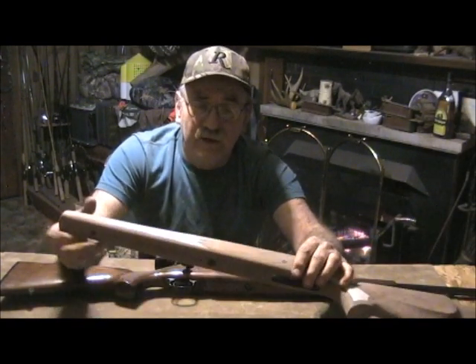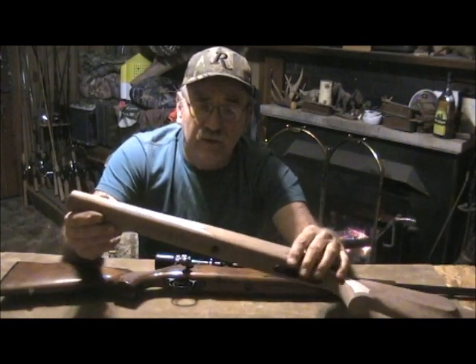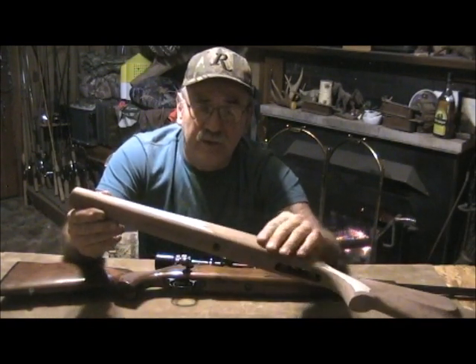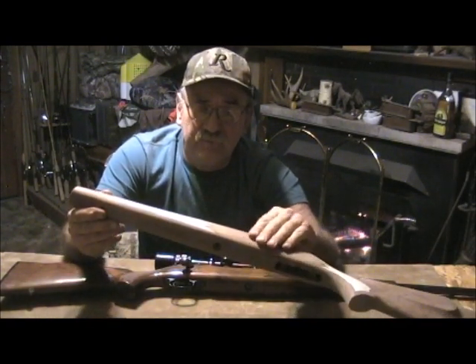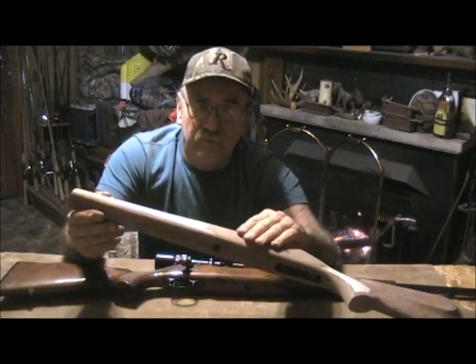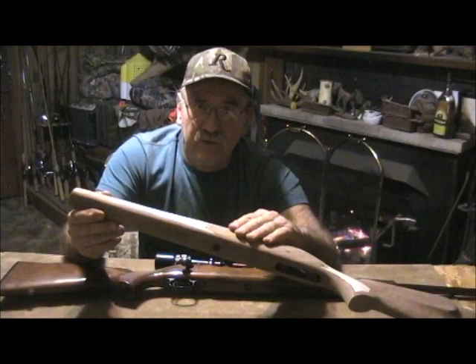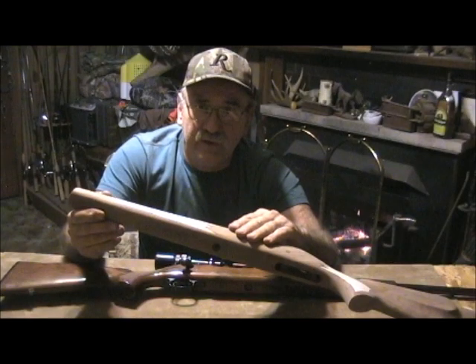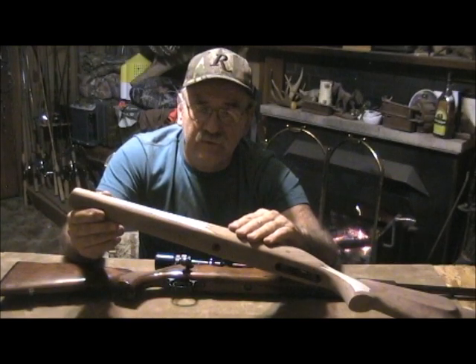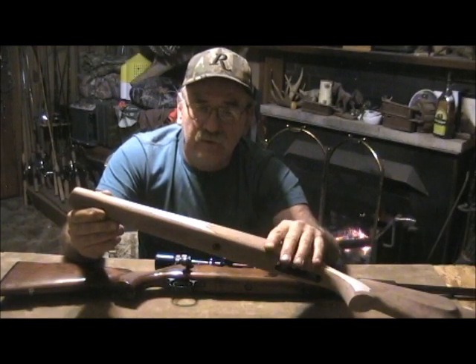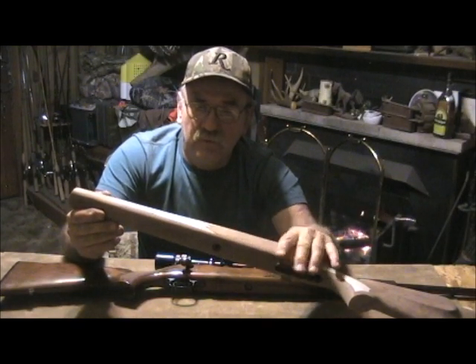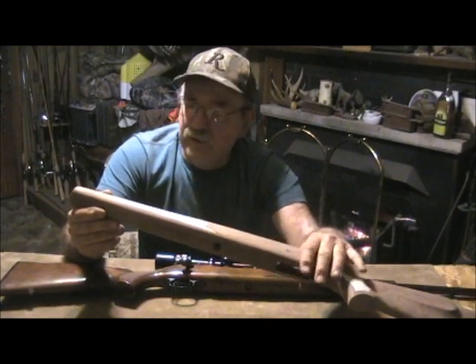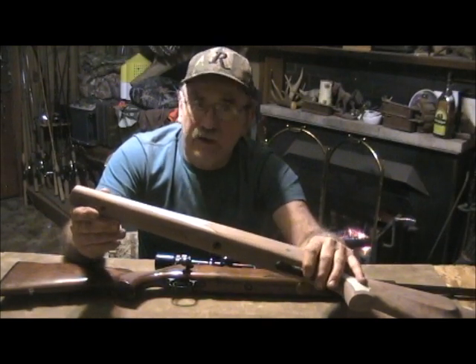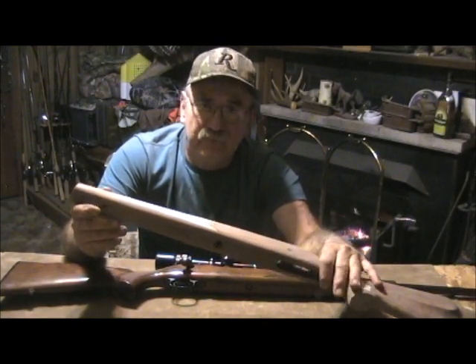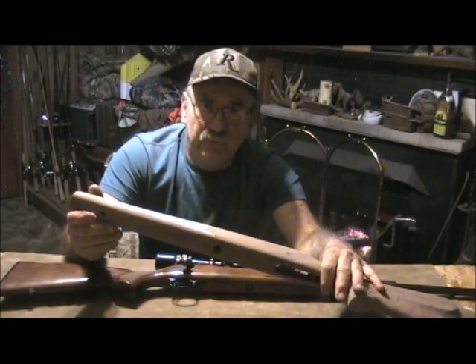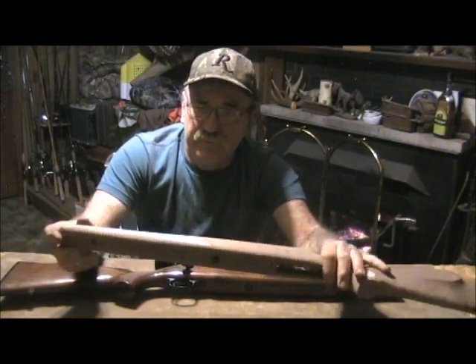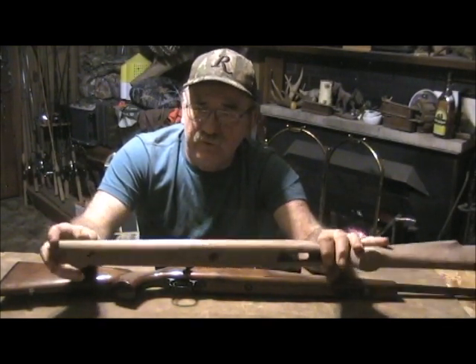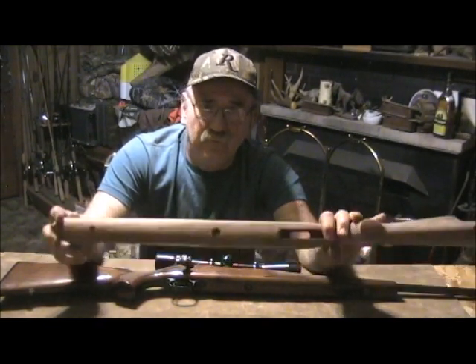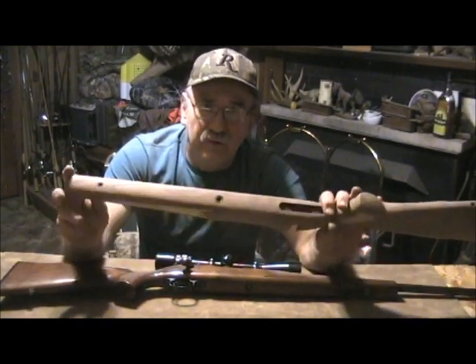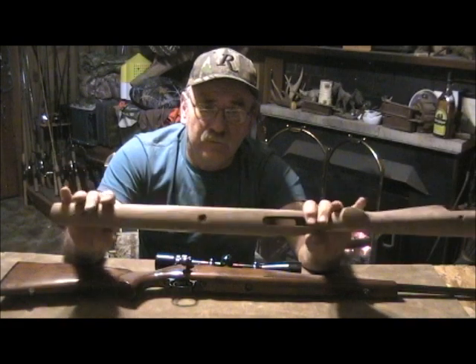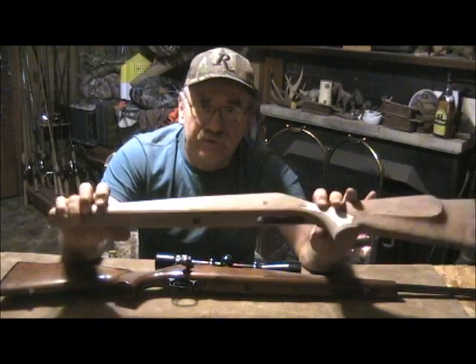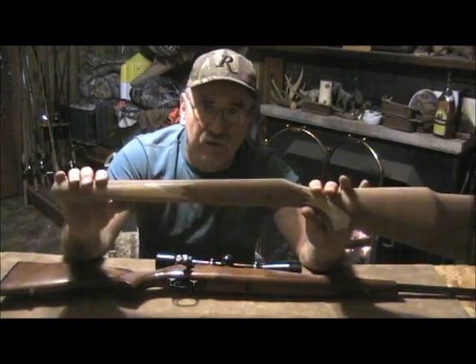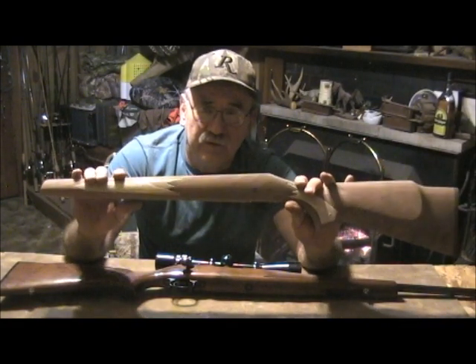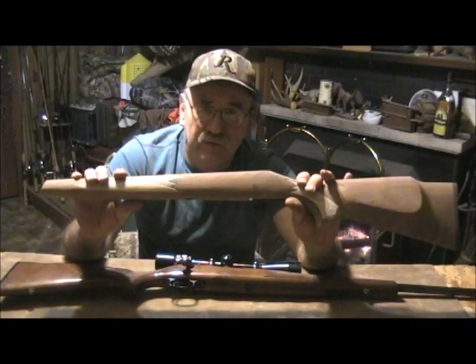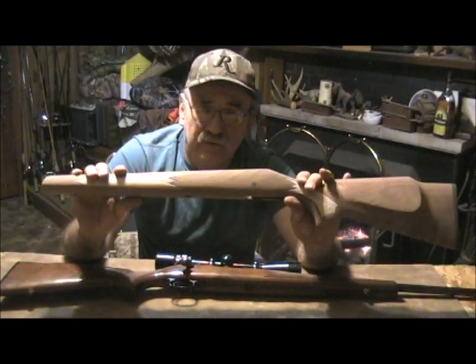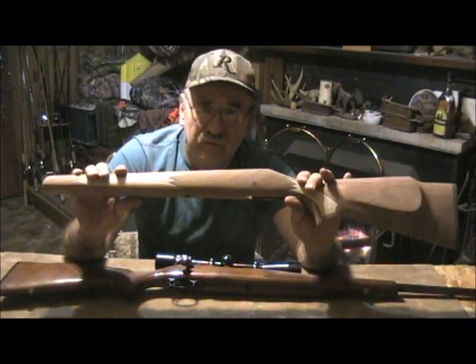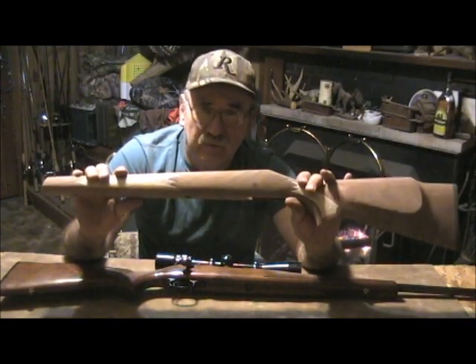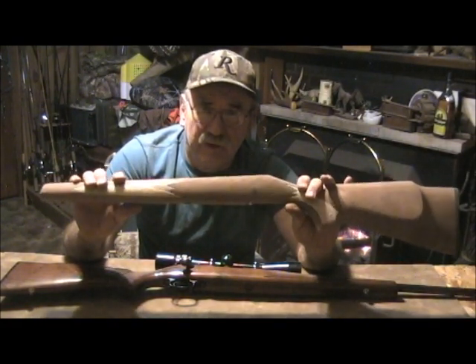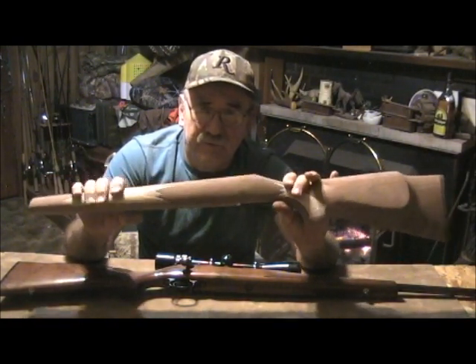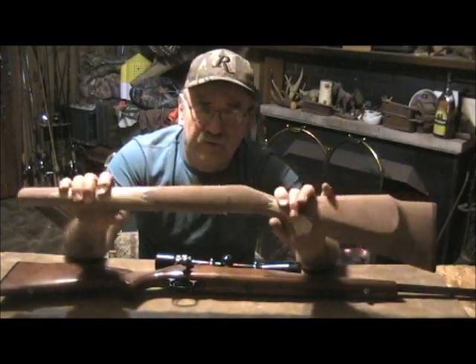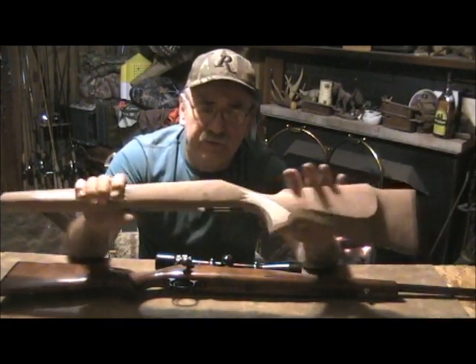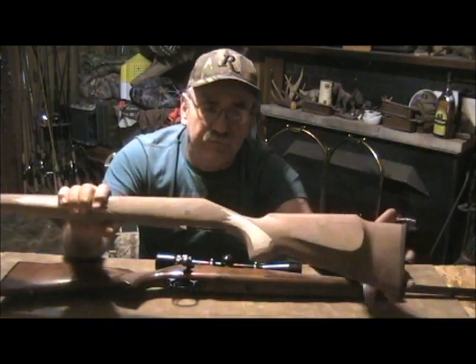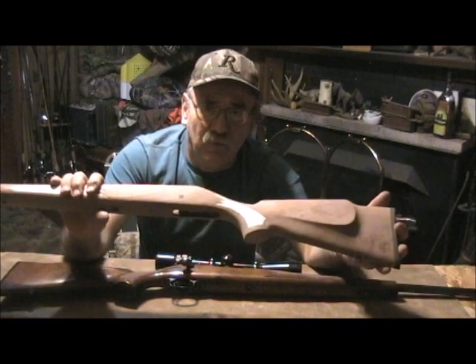When I get it down past 400 grit we'll go ahead and apply the first few coats of True Oil and we'll see what kind of color comes out in this particular piece of black walnut.